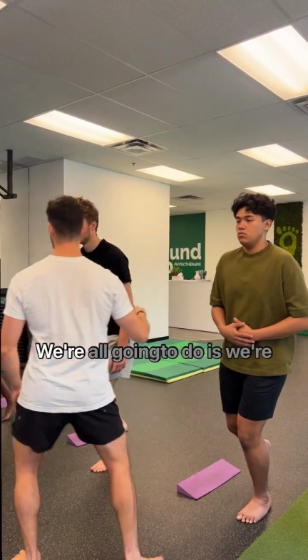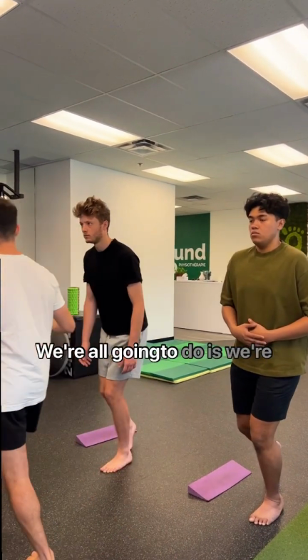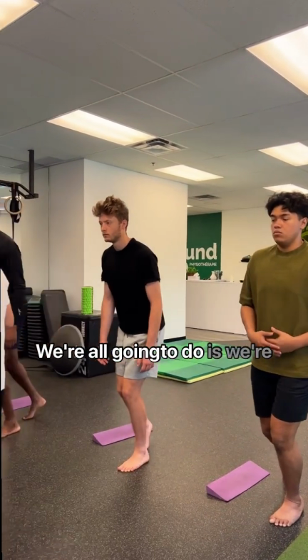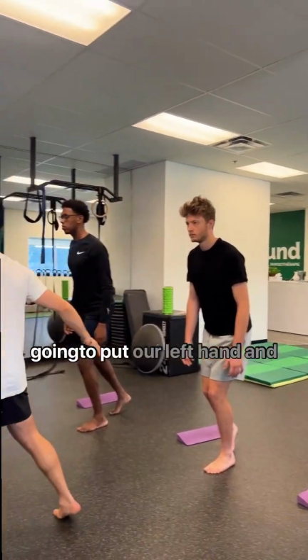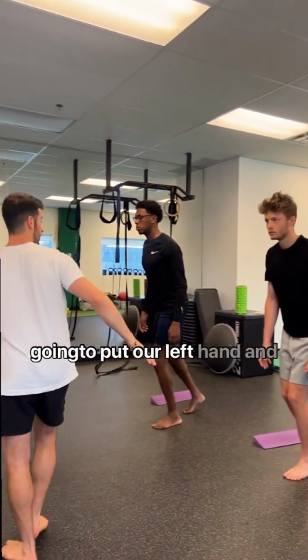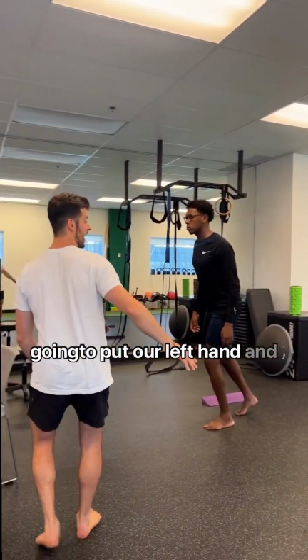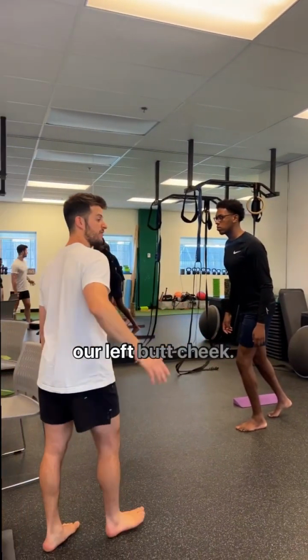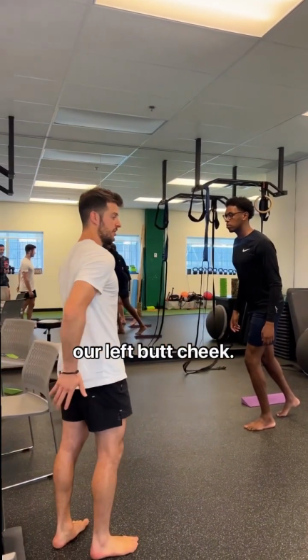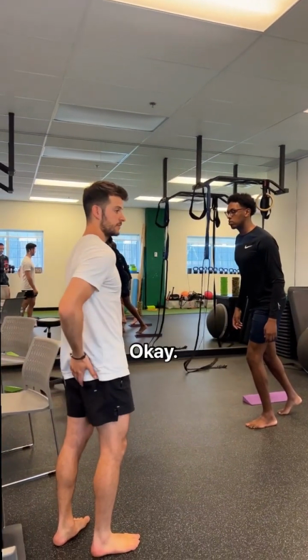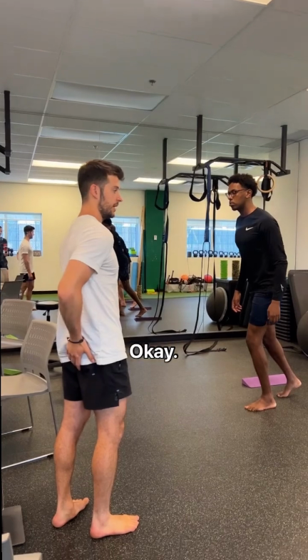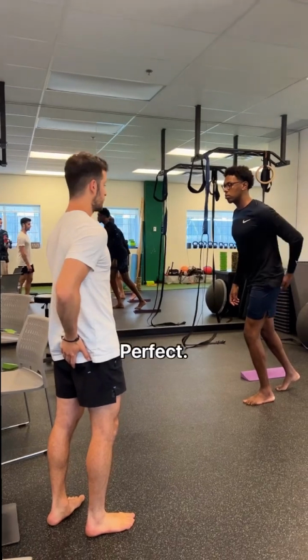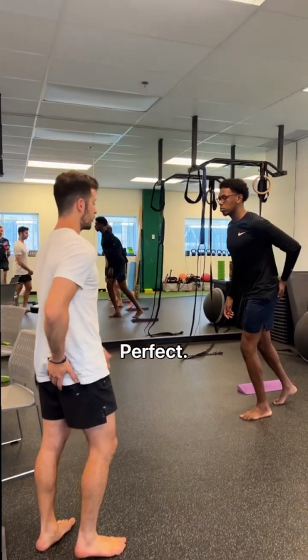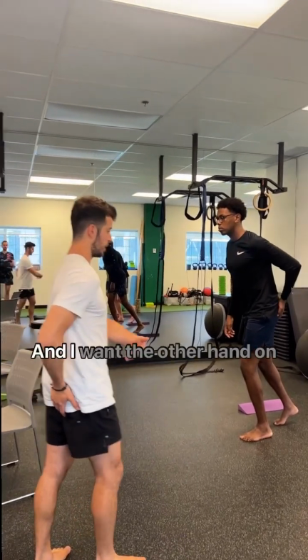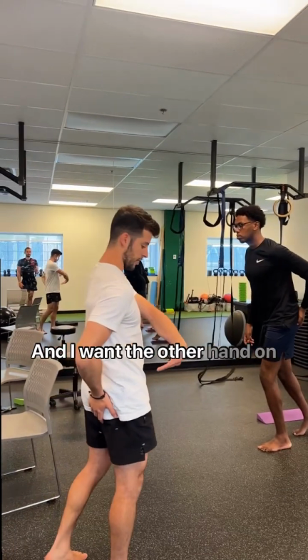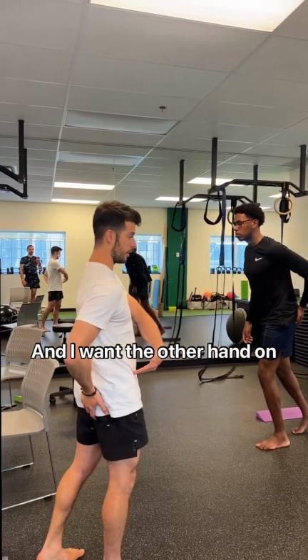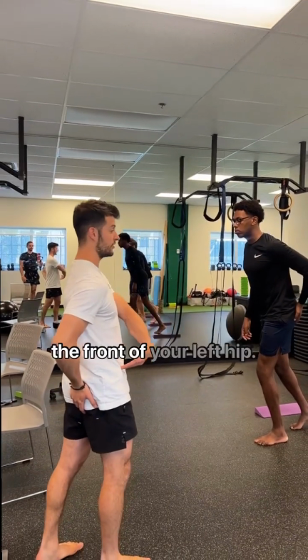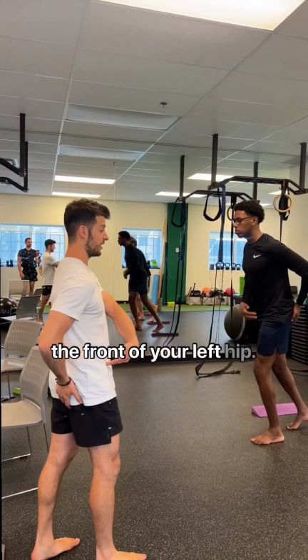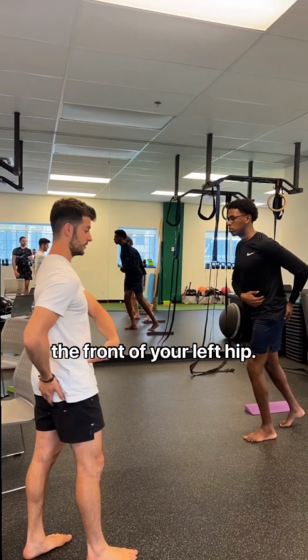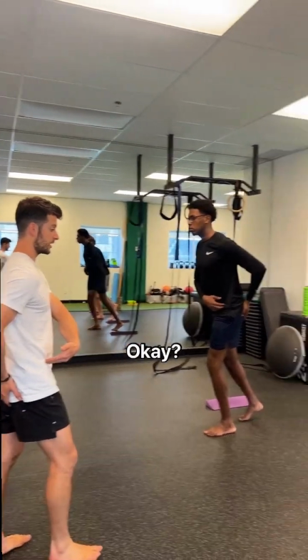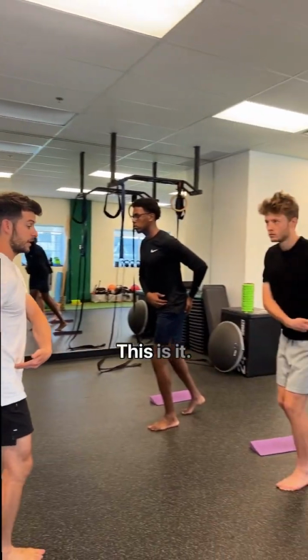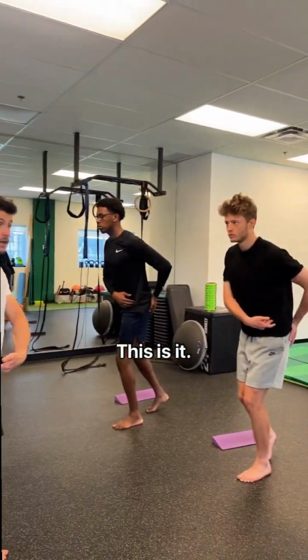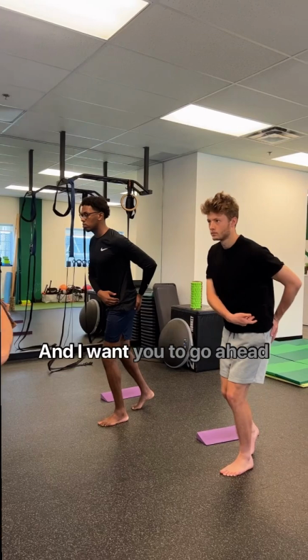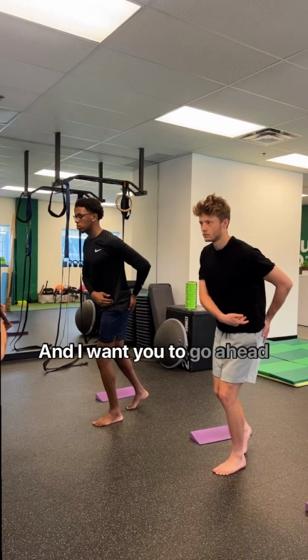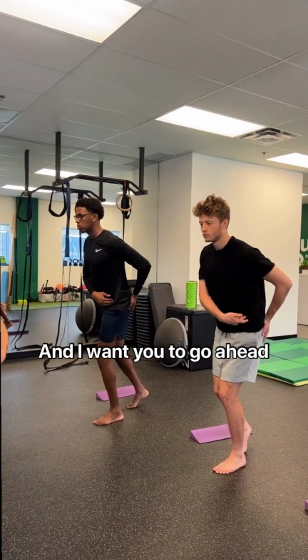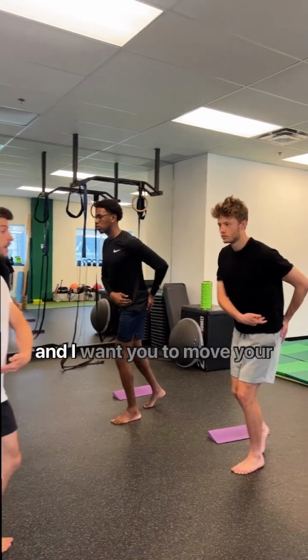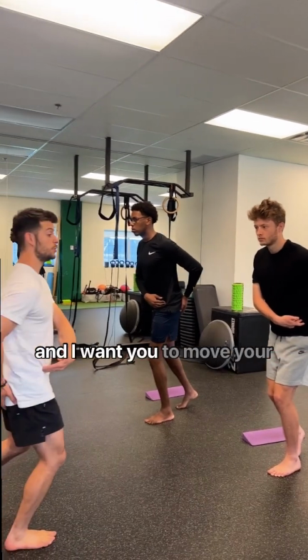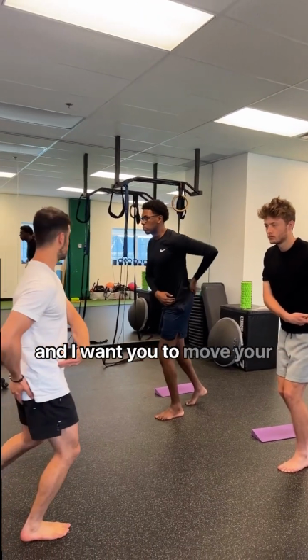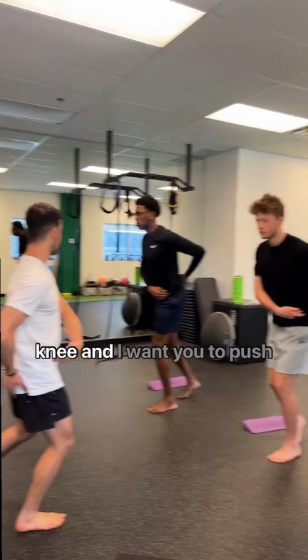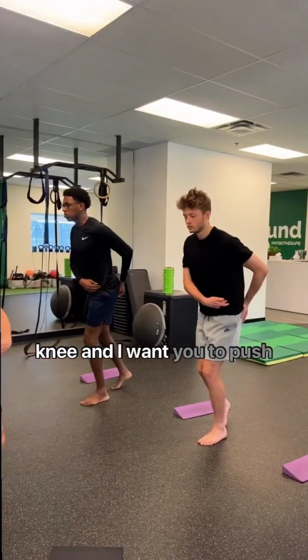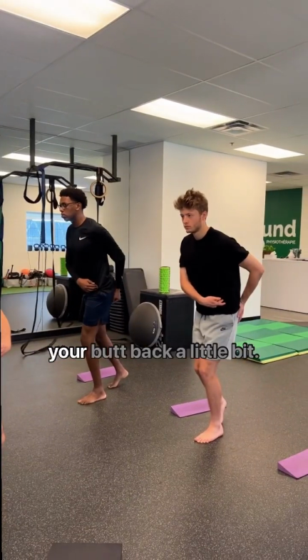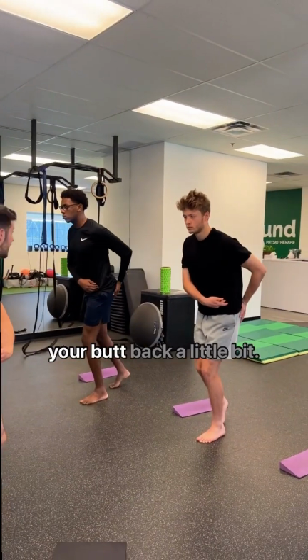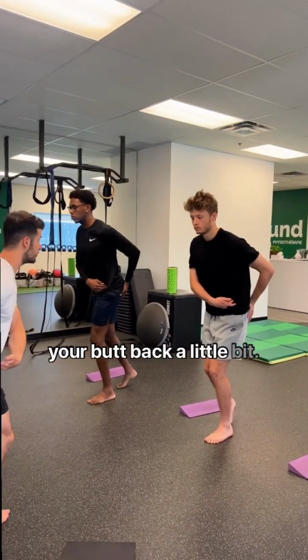What we're all gonna do is we're gonna put our left hand on our left butt cheek. Perfect, and I want the other hand on the front of your left hip. This is it. I want you to go ahead and not move your knee.